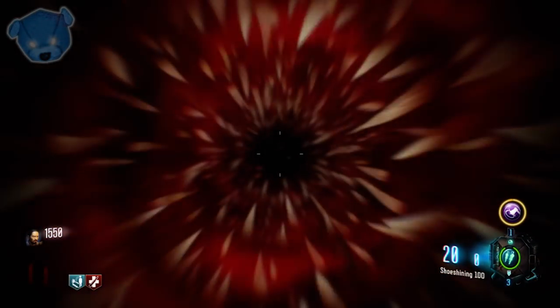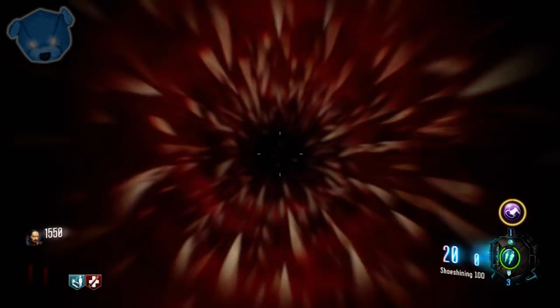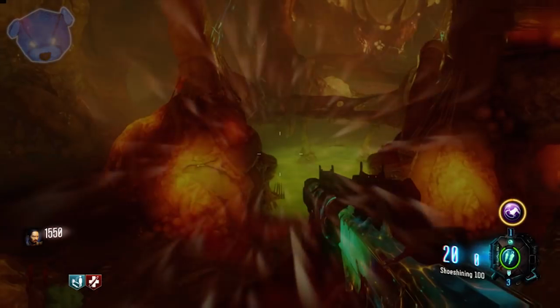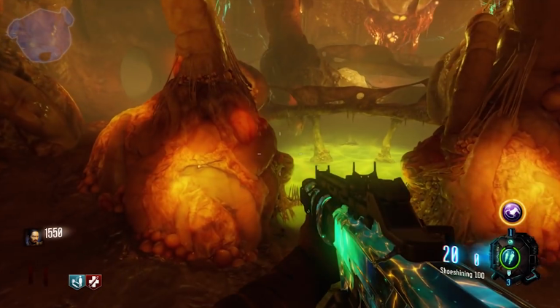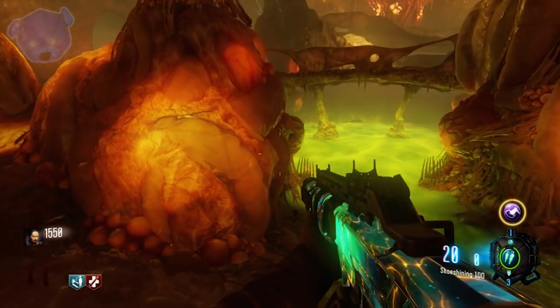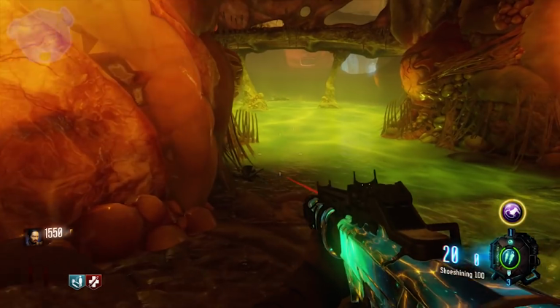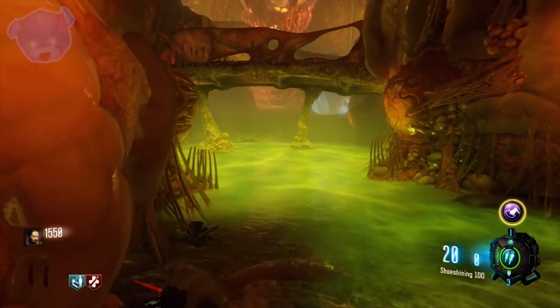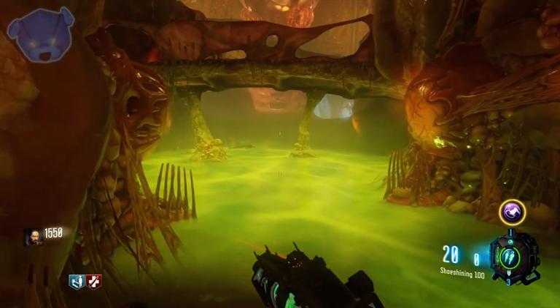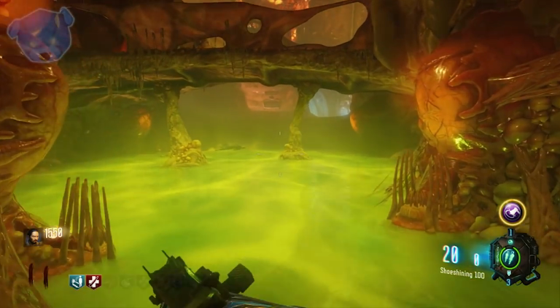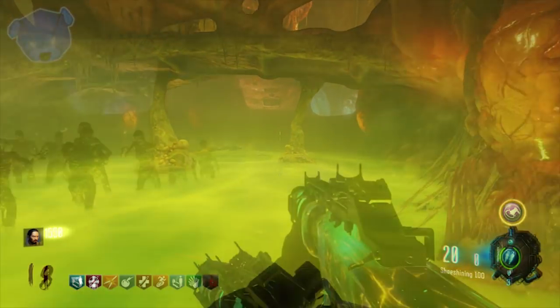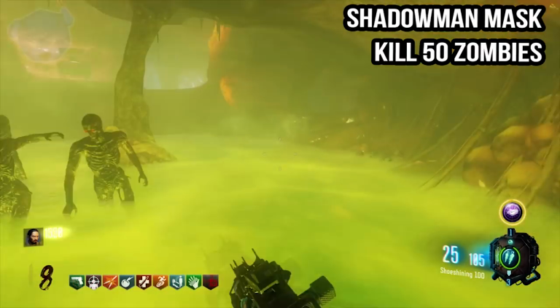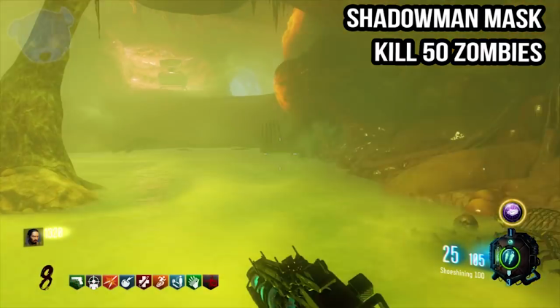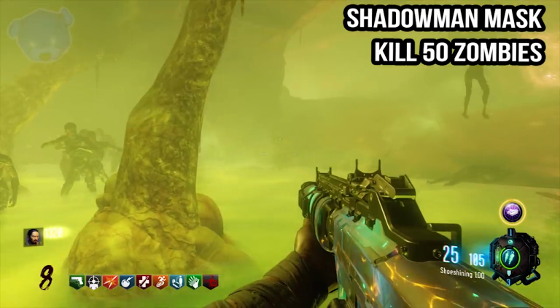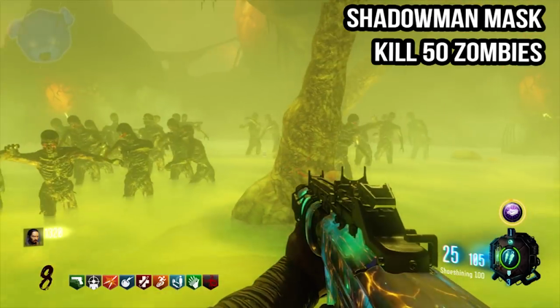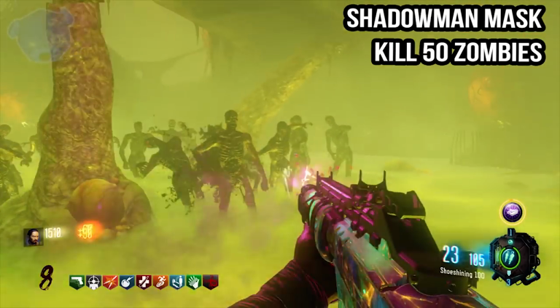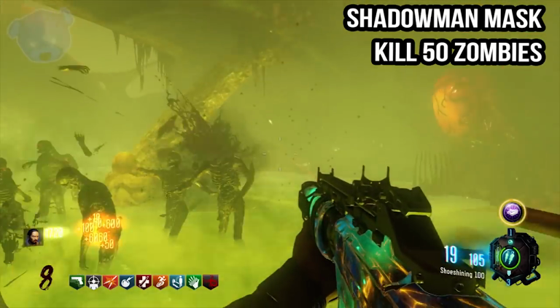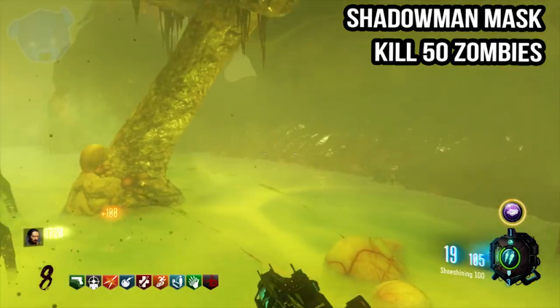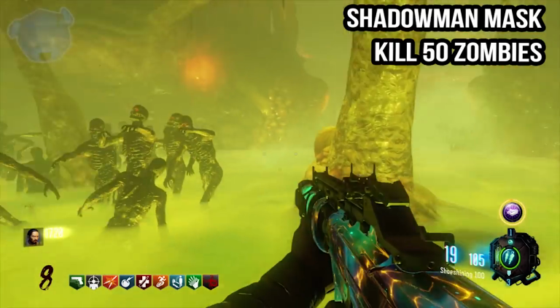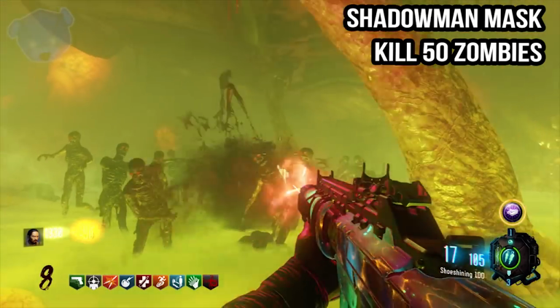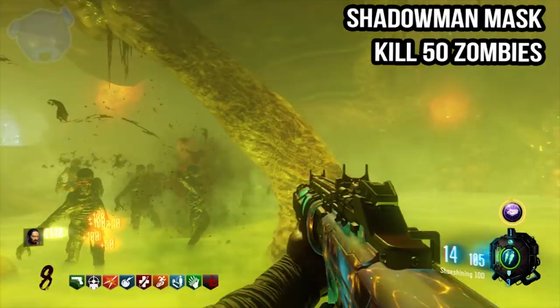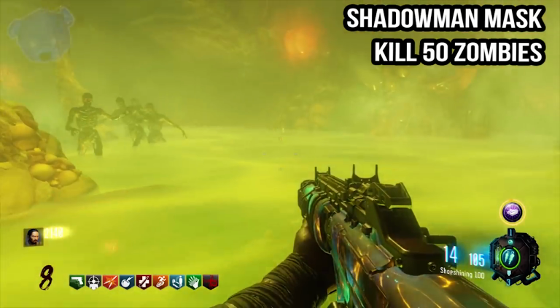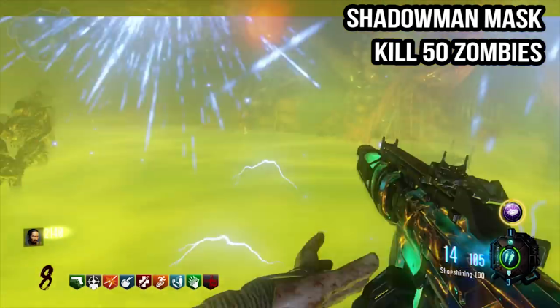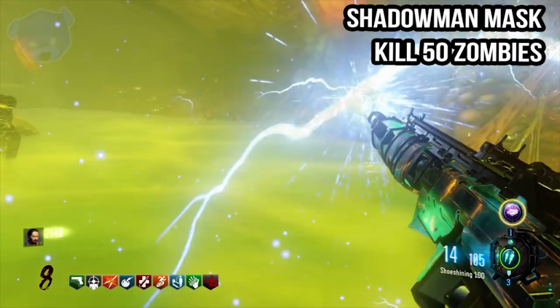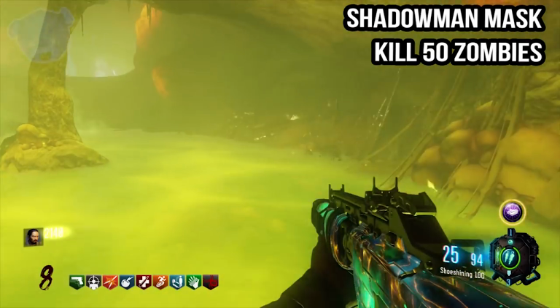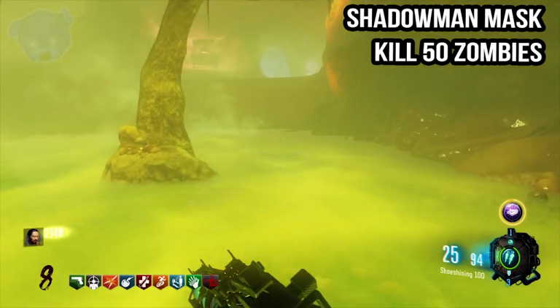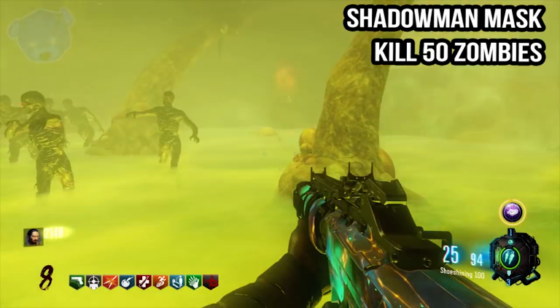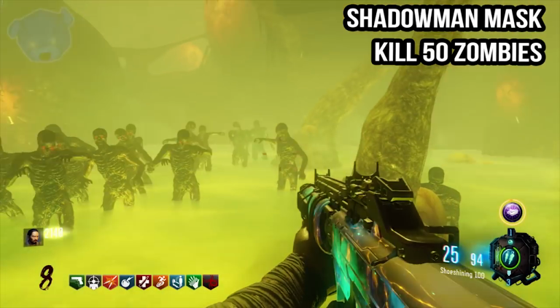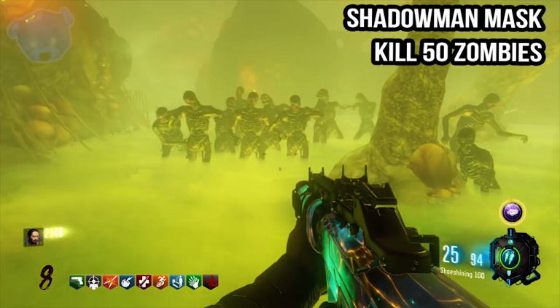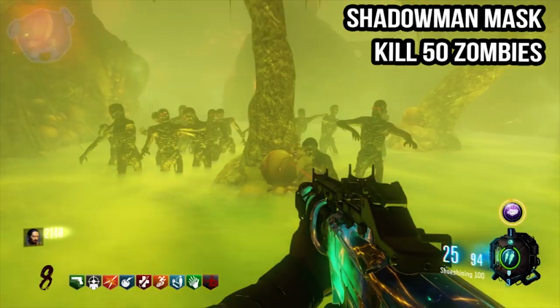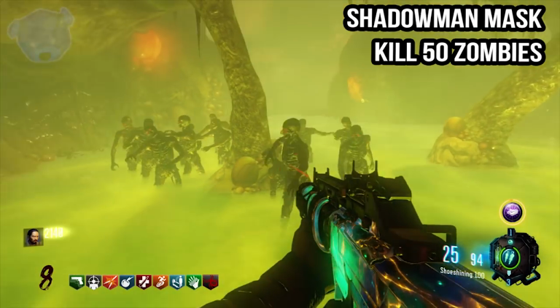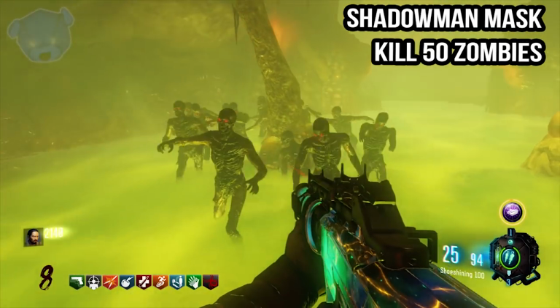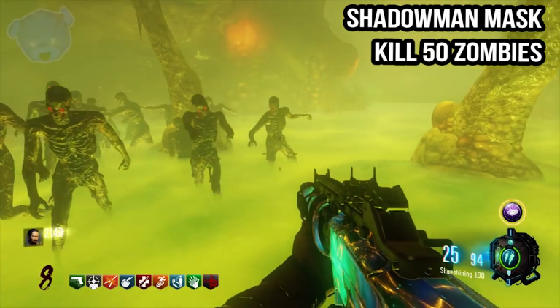This is going to be your new home — inside the Pack-a-Punch area, inside the Apothecan Stomach. When the green fog rolls in, you will need to do a series of sequences. We're going to start with killing 50 zombies. There are seven different sequences we're about to do and all of them can be done out of order — it just depends on how things spawn in.